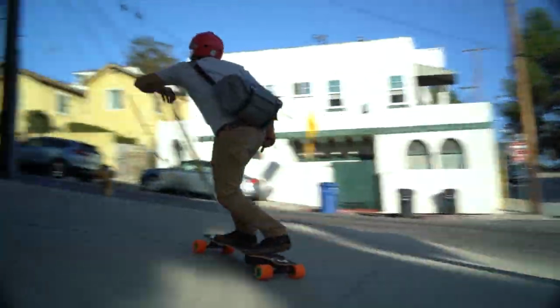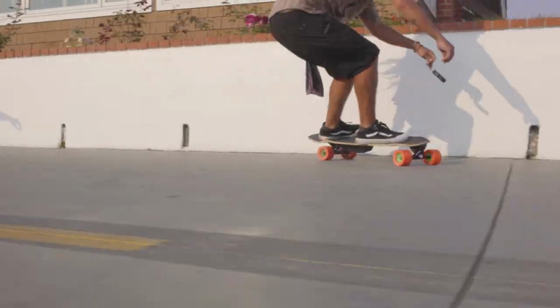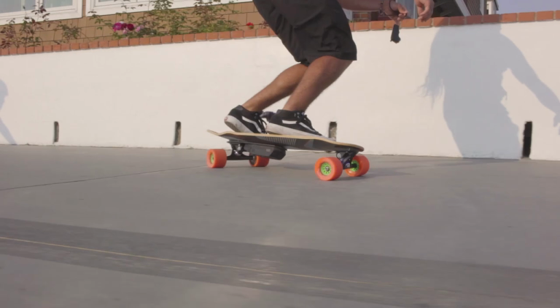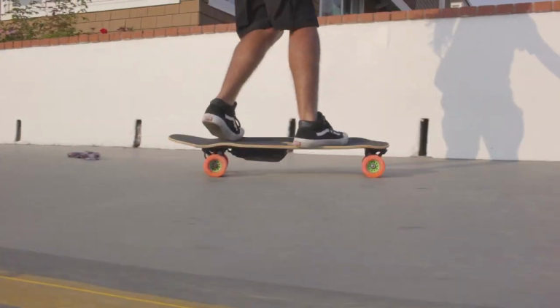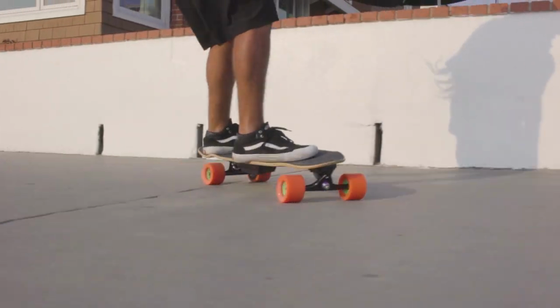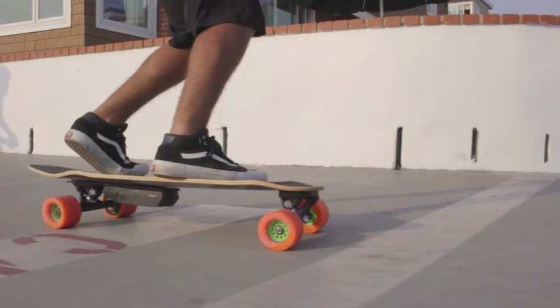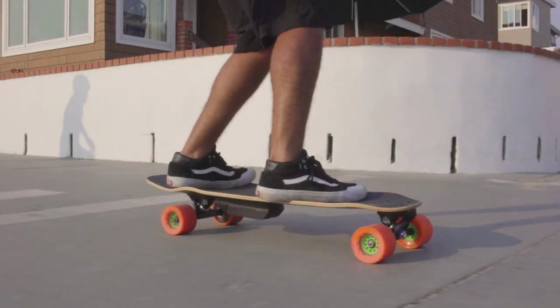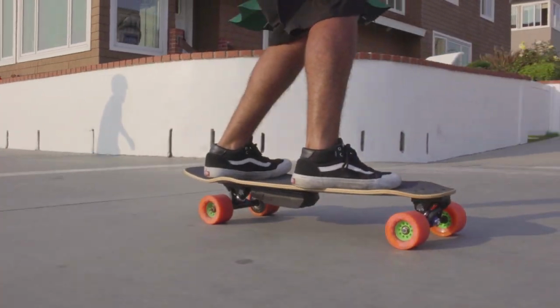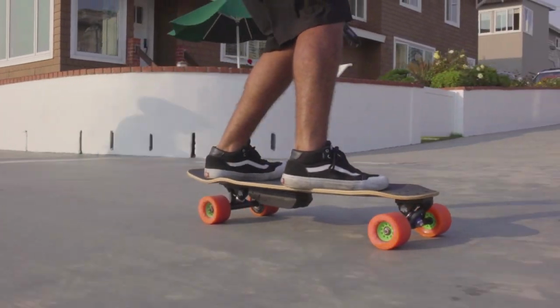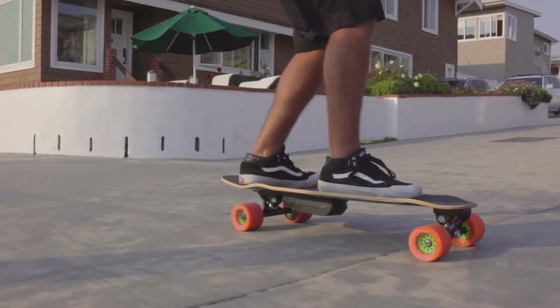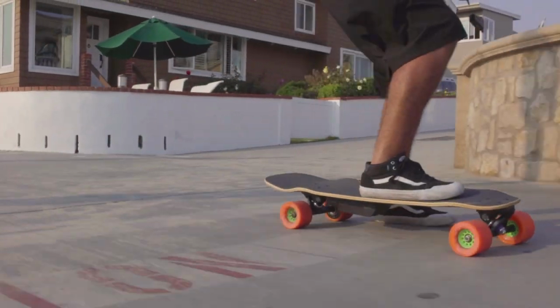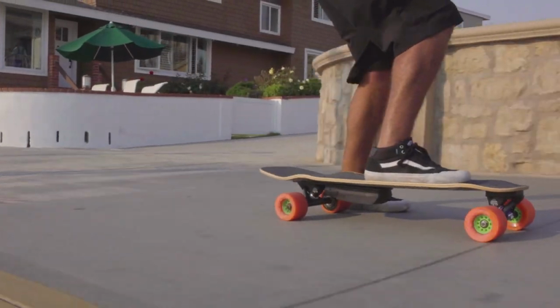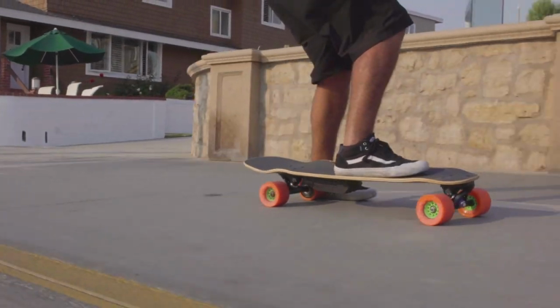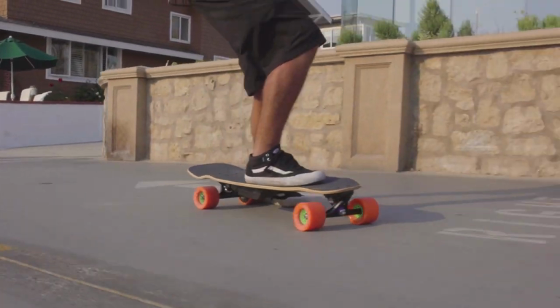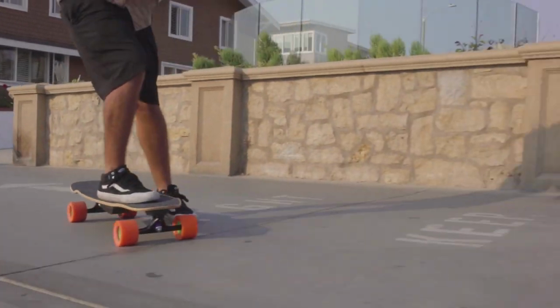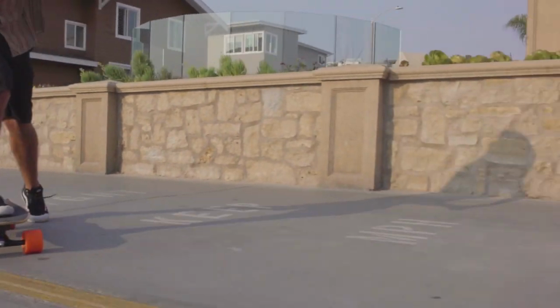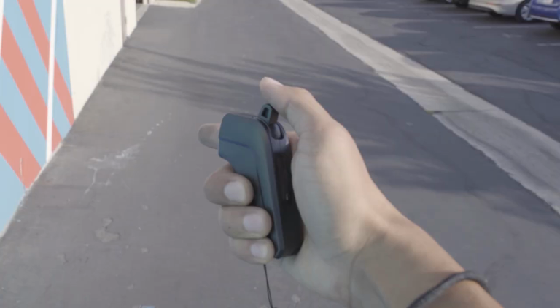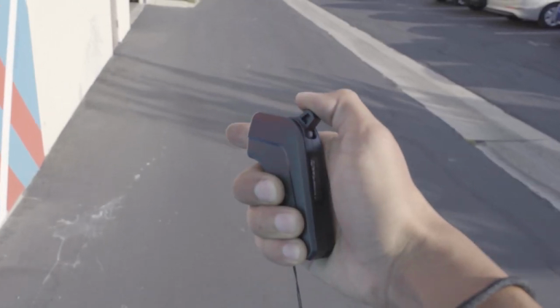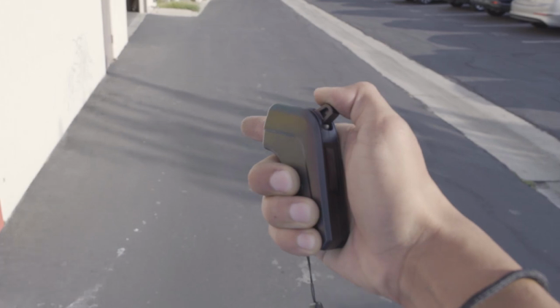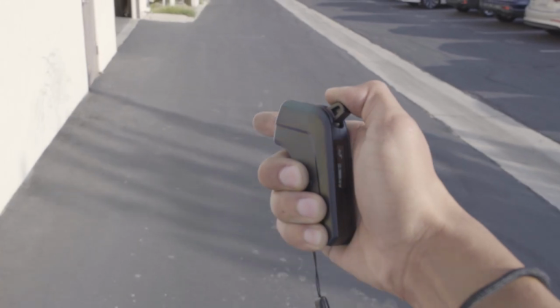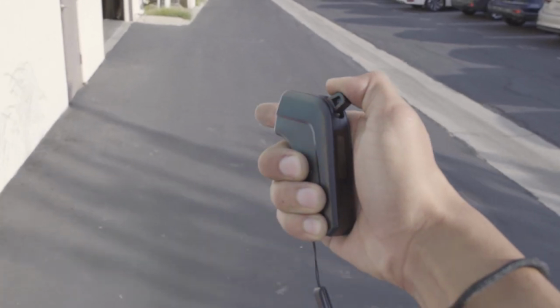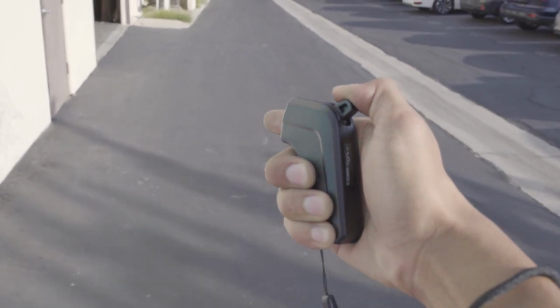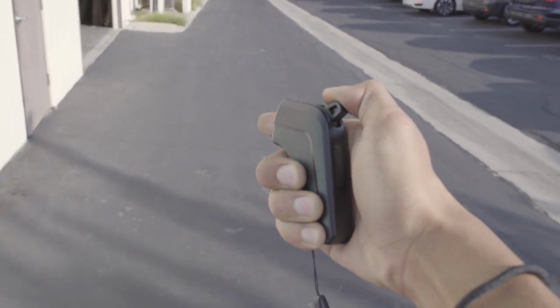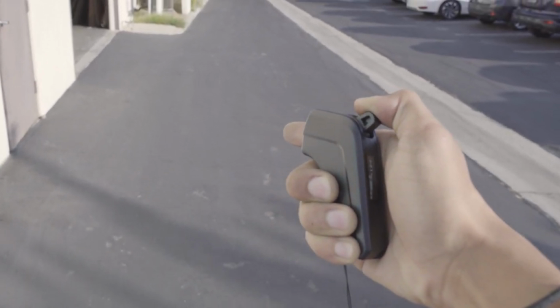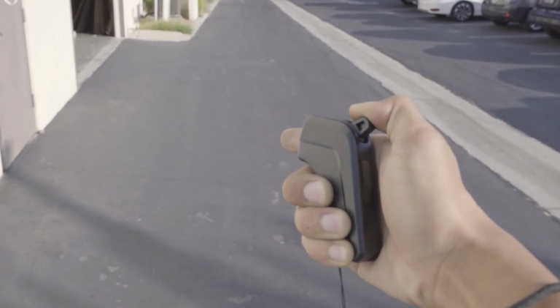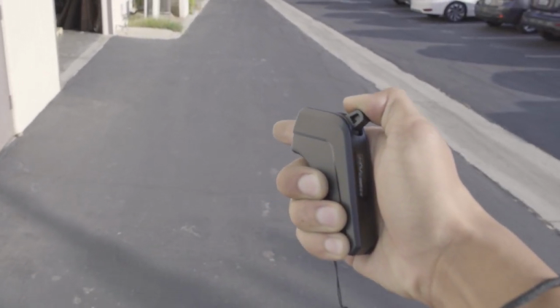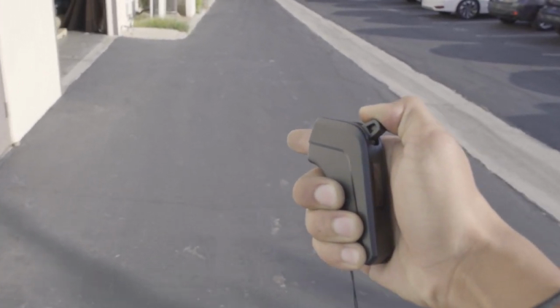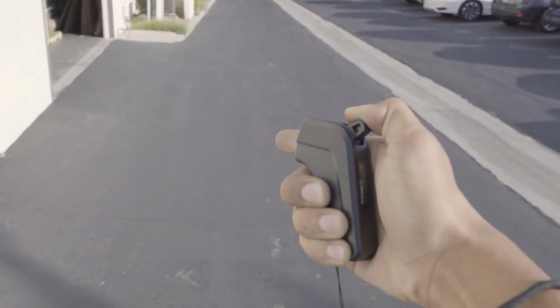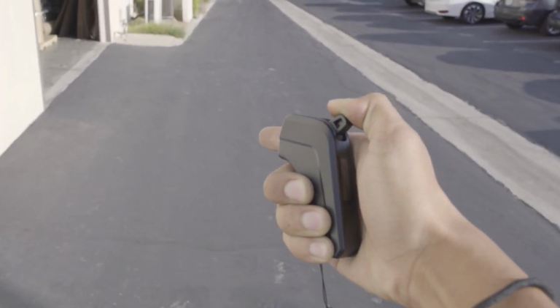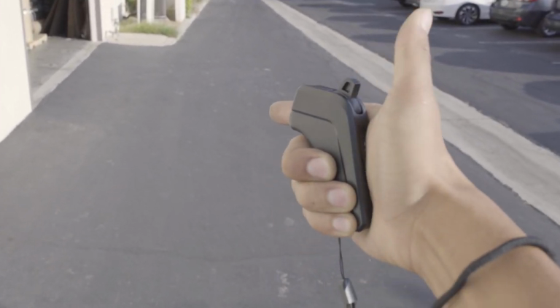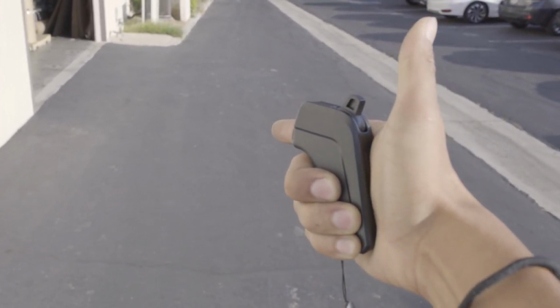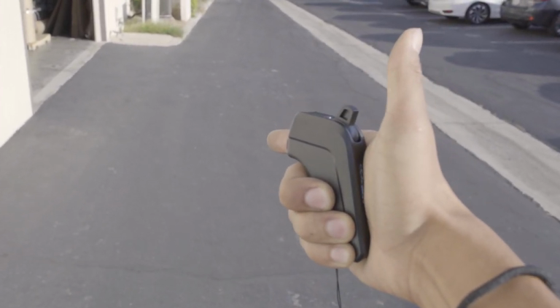When you're ready to slow down, foot brake firmly and hold the foot brake until you feel the board begin to decelerate. Your remote control retains full functionality as a backup — be sure to keep it handy for emergency situations.